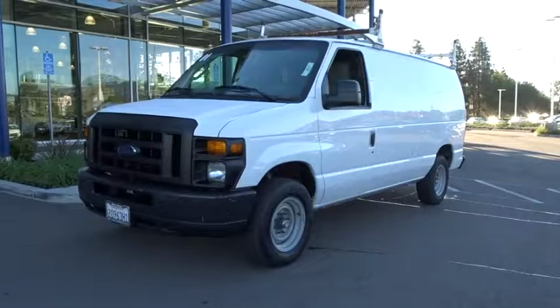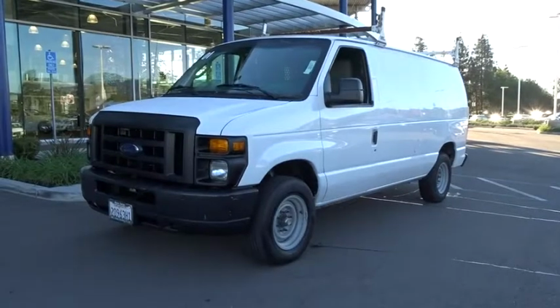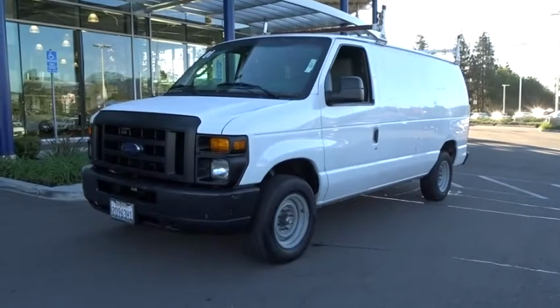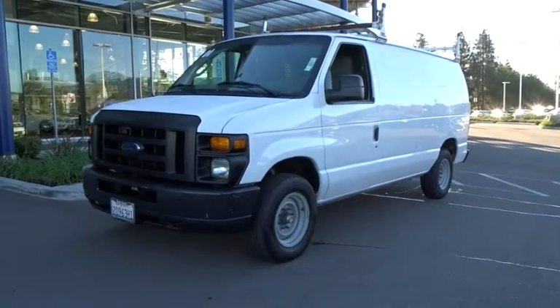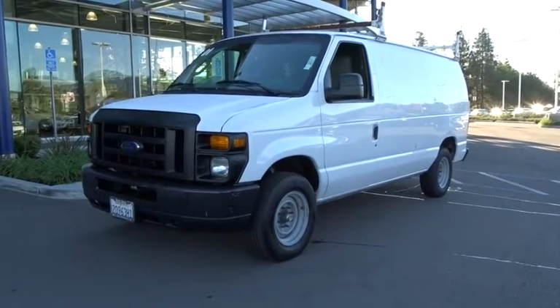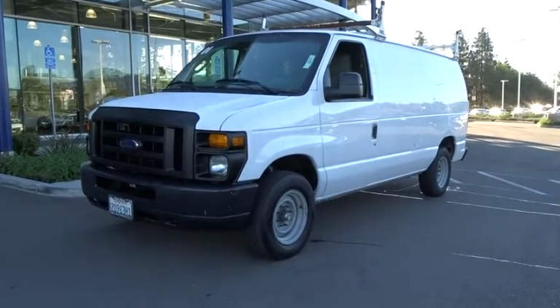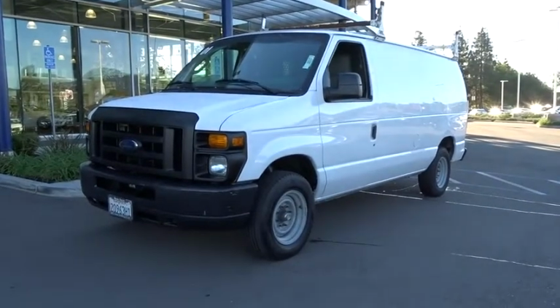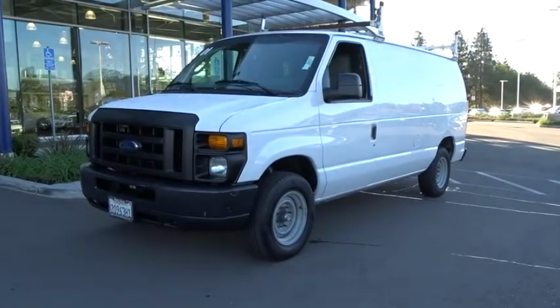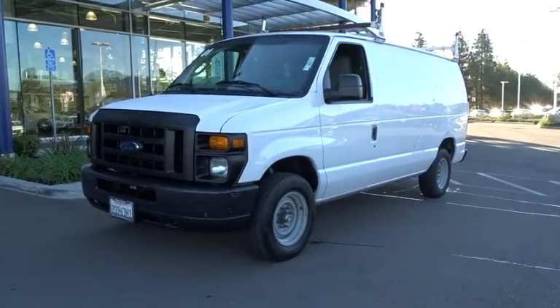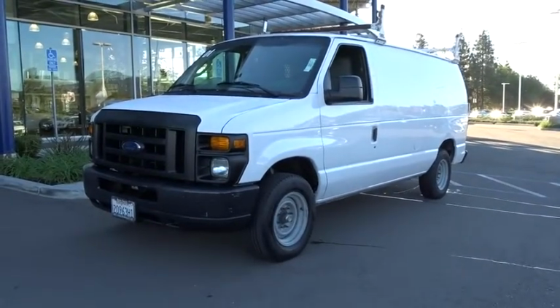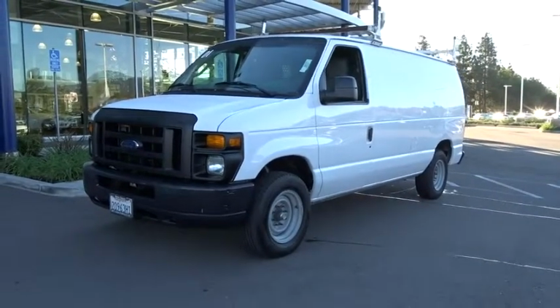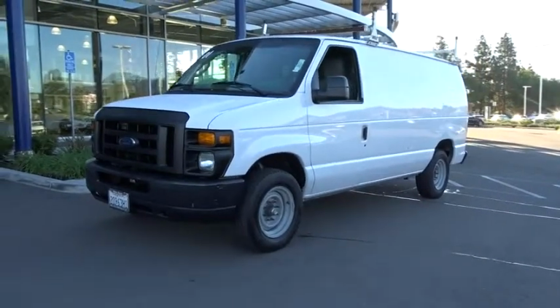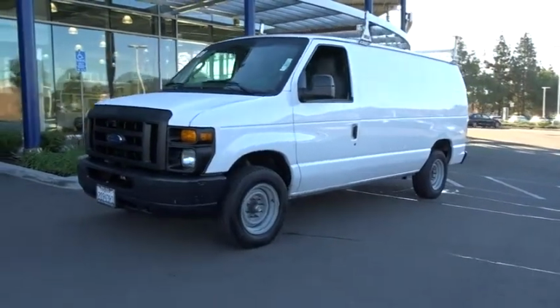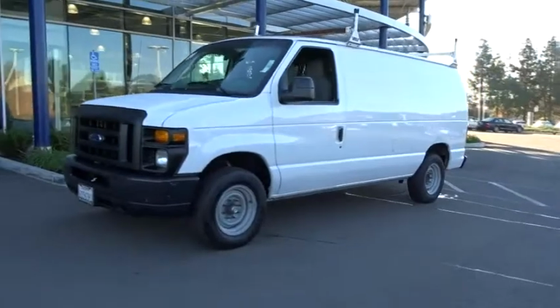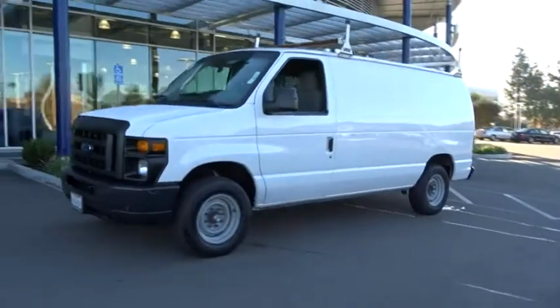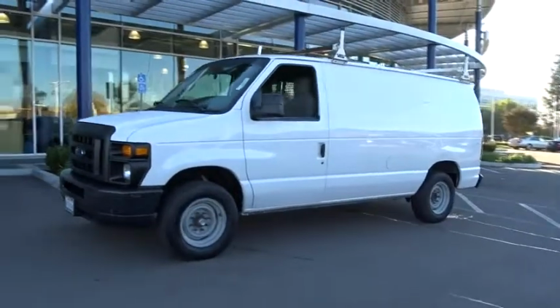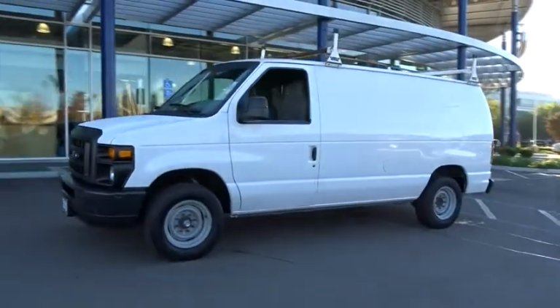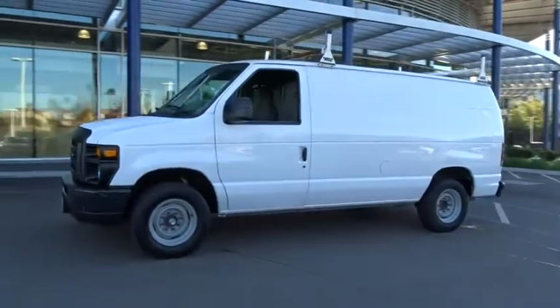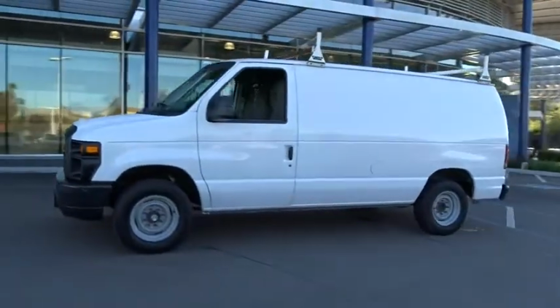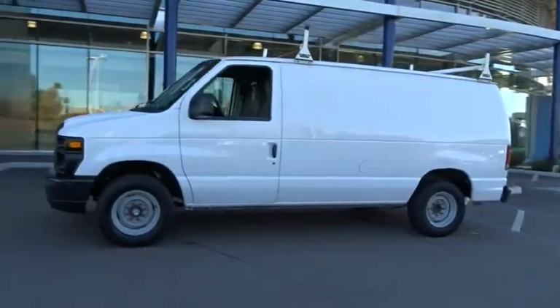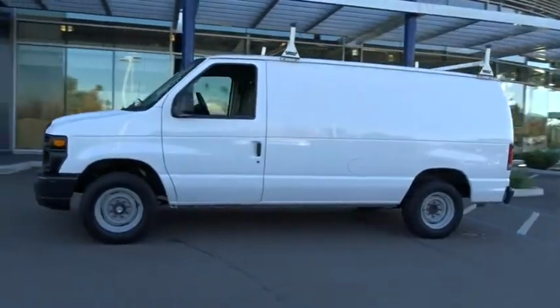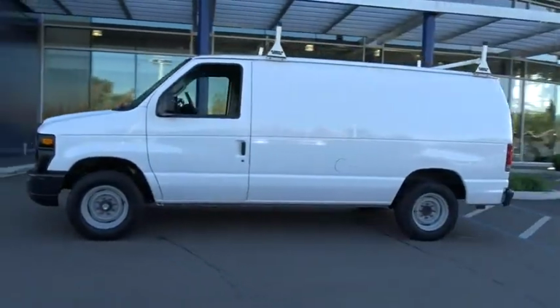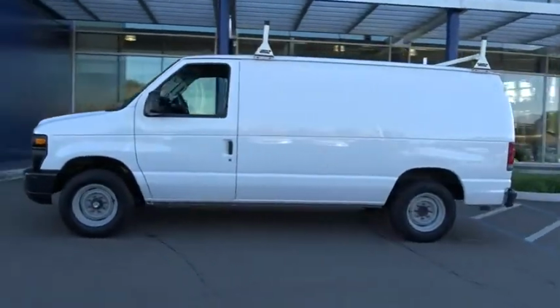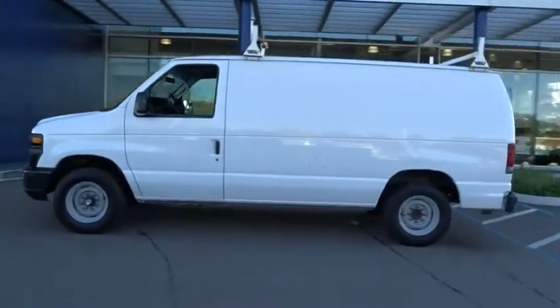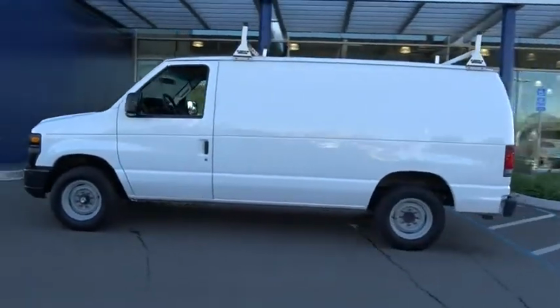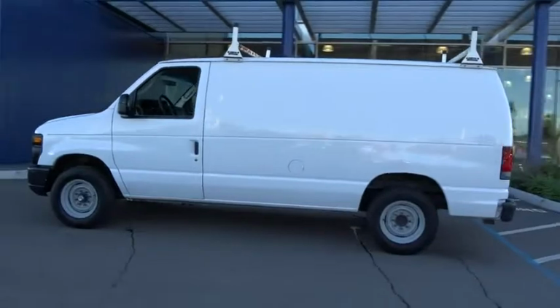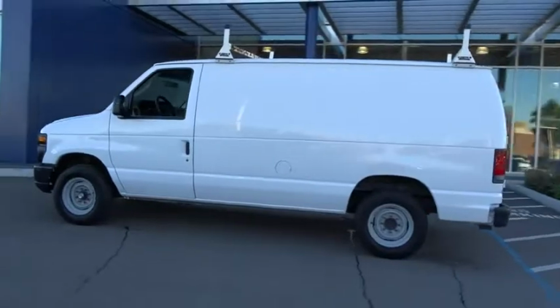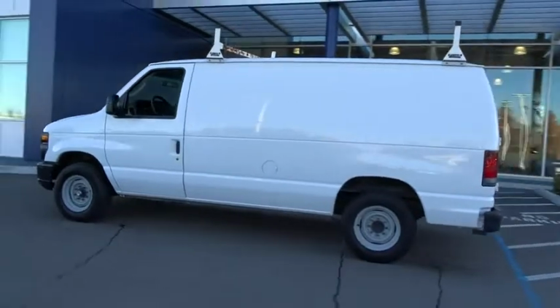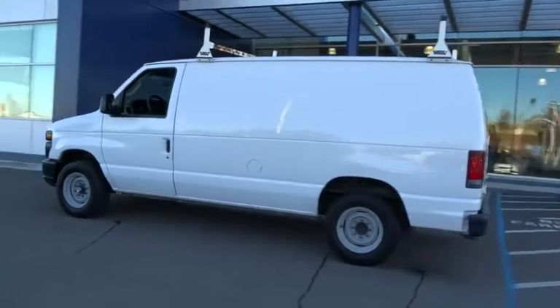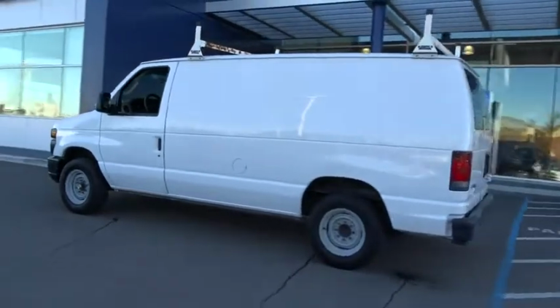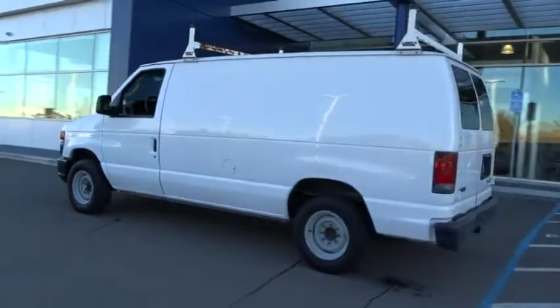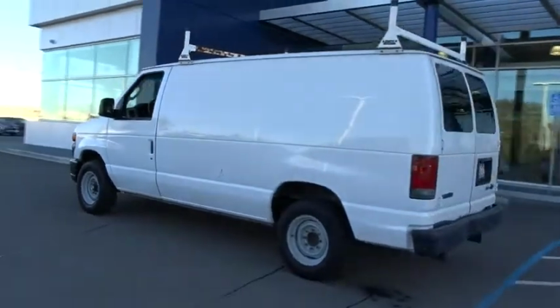The 2010 Ford Econoline. The Ford Econoline is a great work vehicle with plenty of room for any type of tool on the planet. You won't go wrong with the Econoline. Here are some of this vehicle's great options.